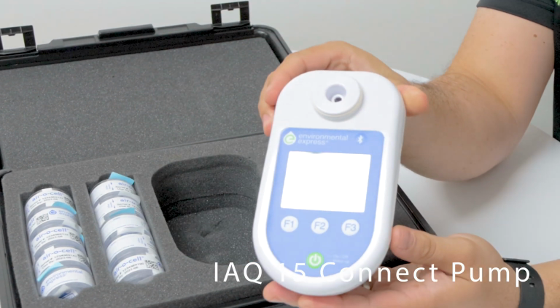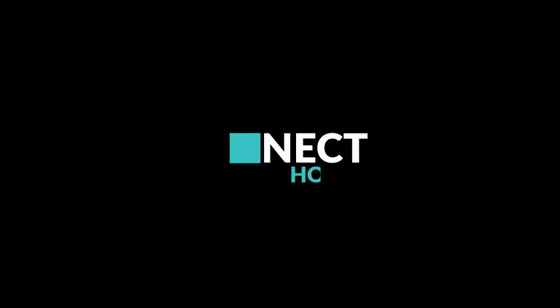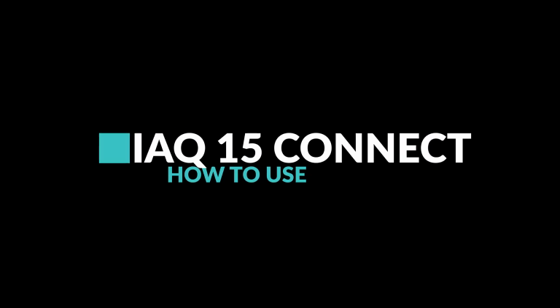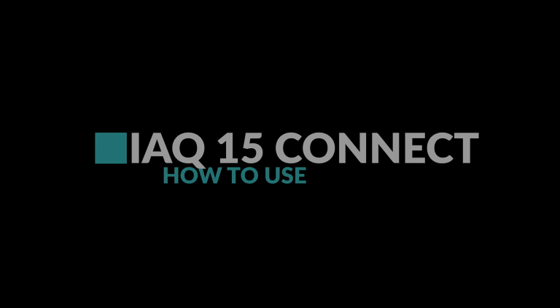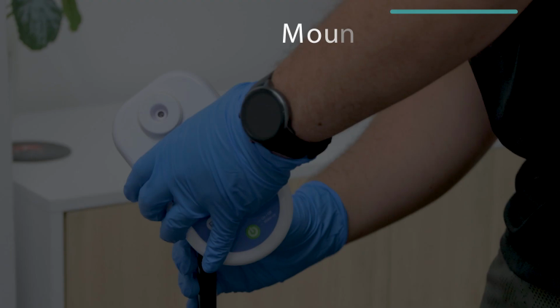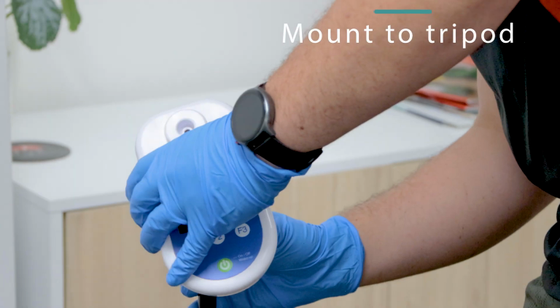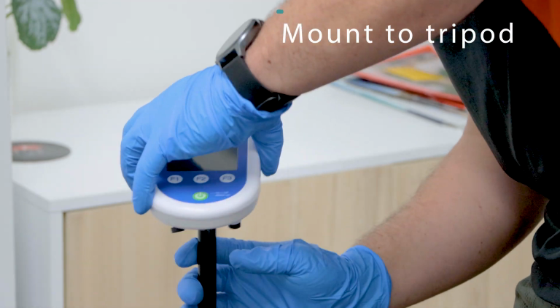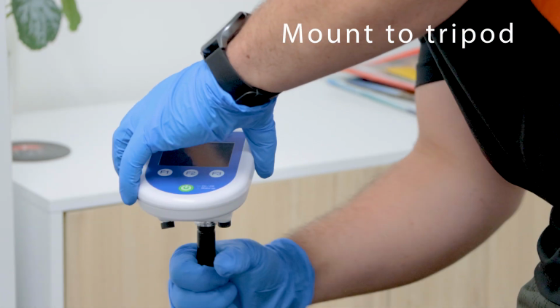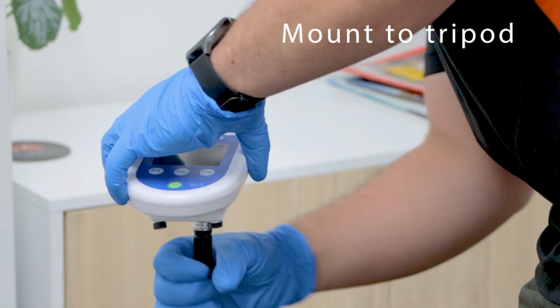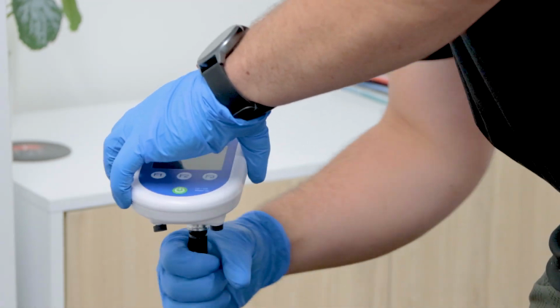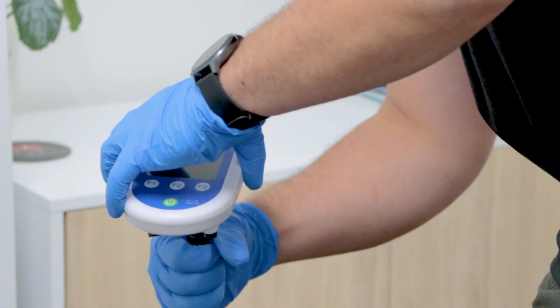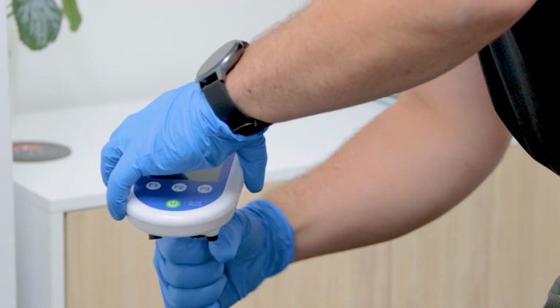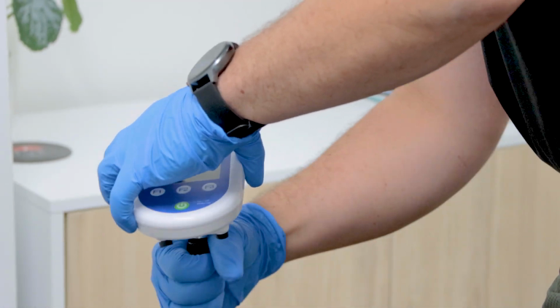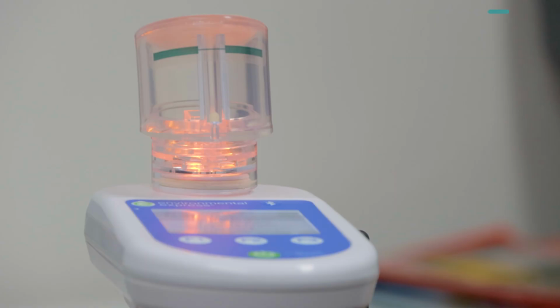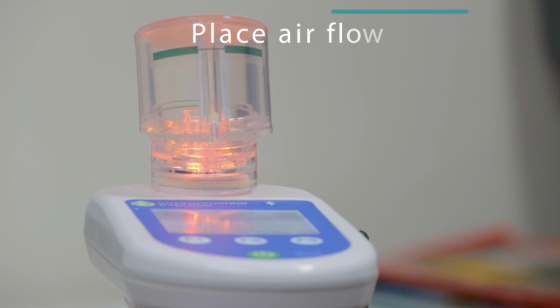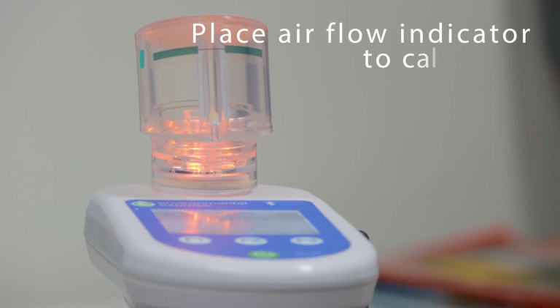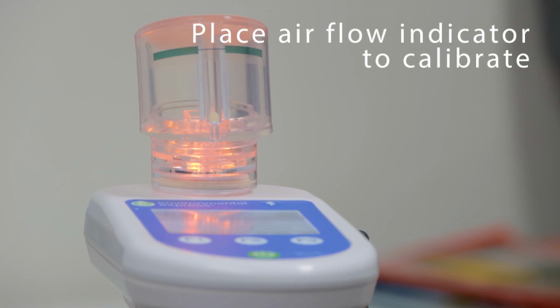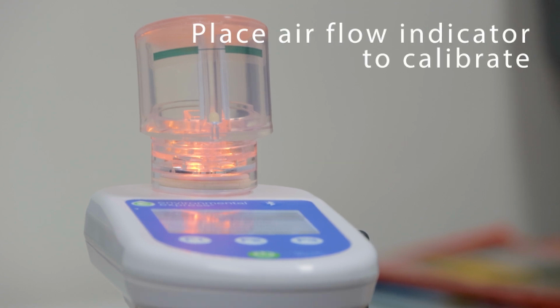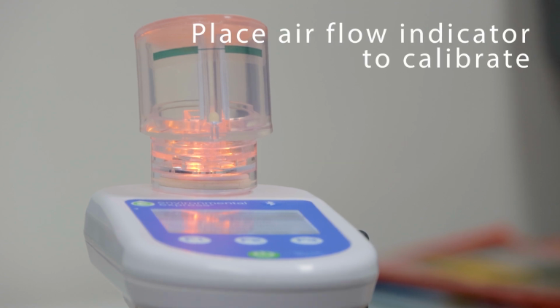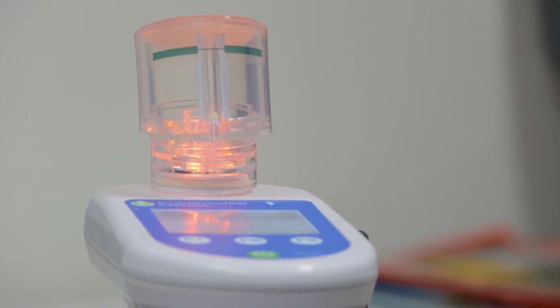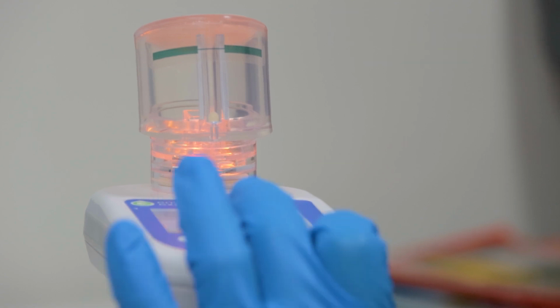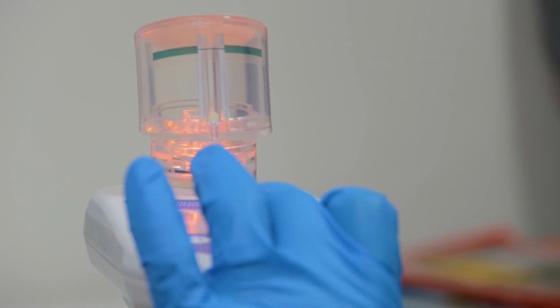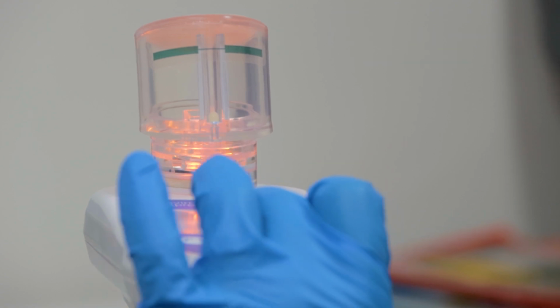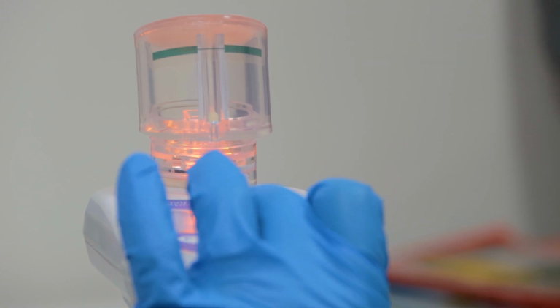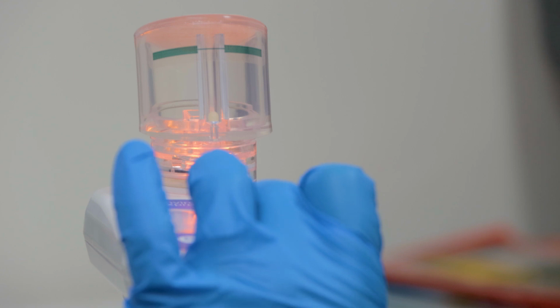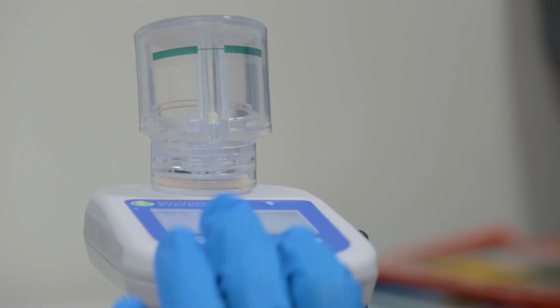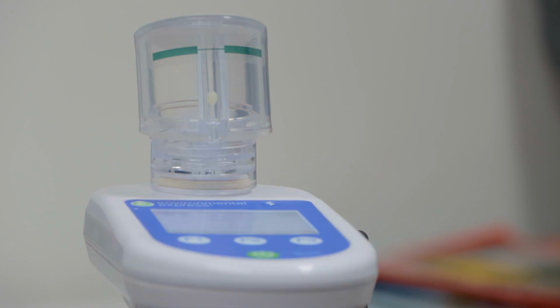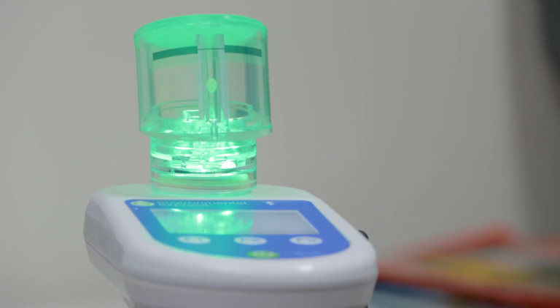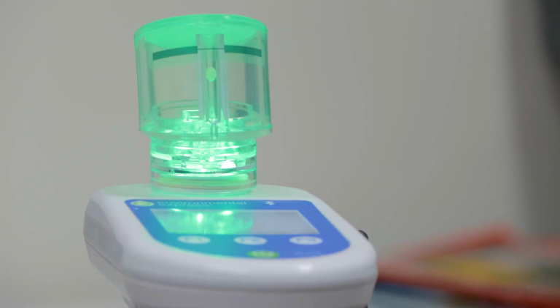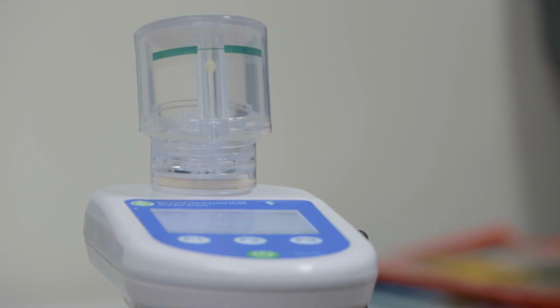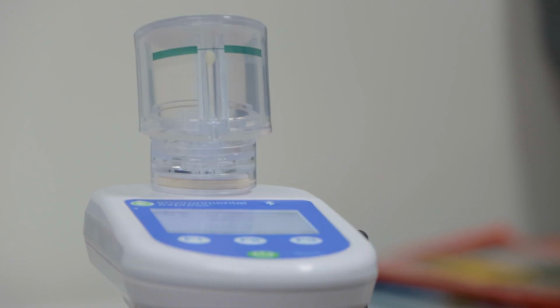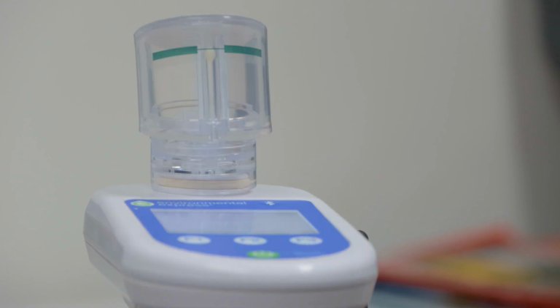For ease of use and accurate testing results, mount the iQ15 pump to the tripod. To do a calibration, place the aerosol flow indicator onto the pump and select calibration. Use the arrow keys to make sure the ball is in the middle of the flowline.